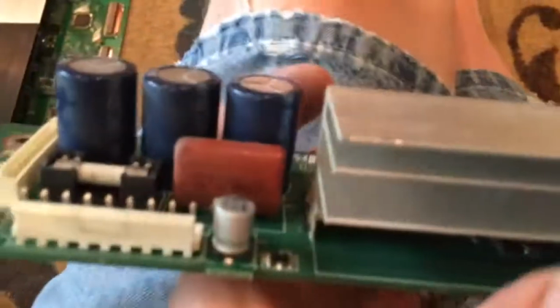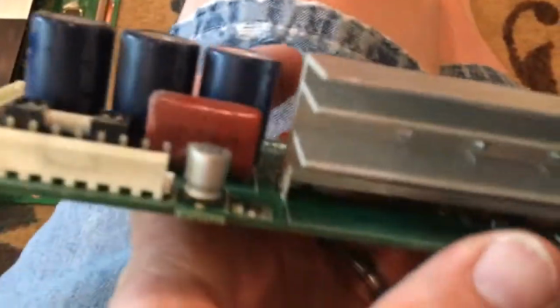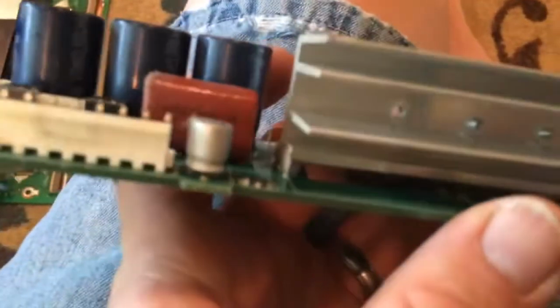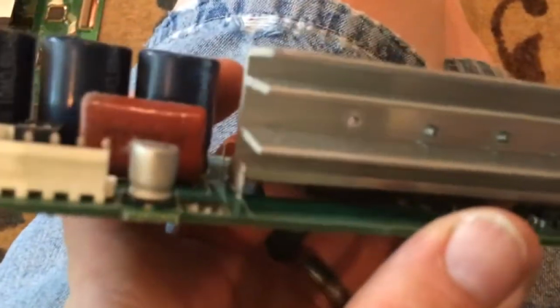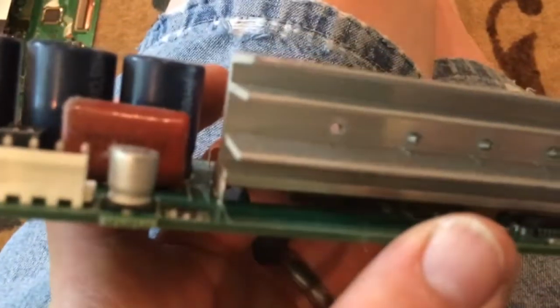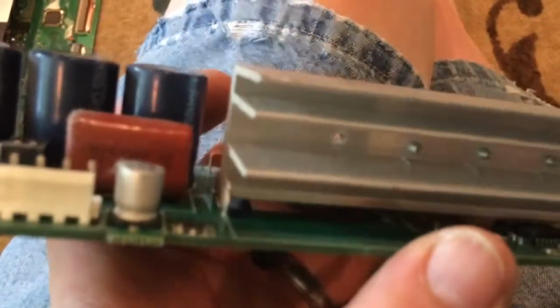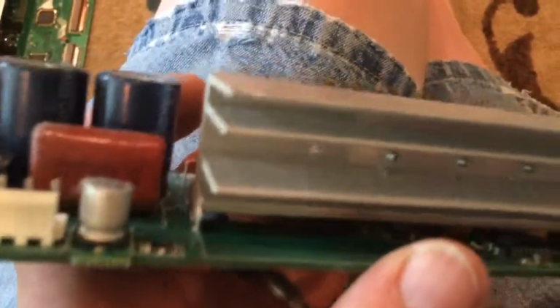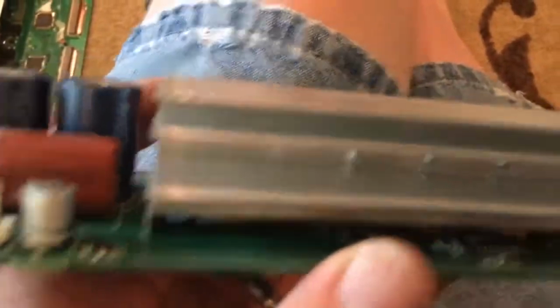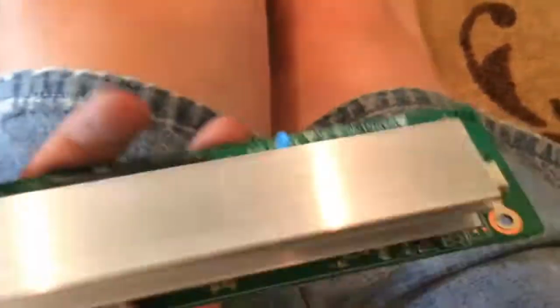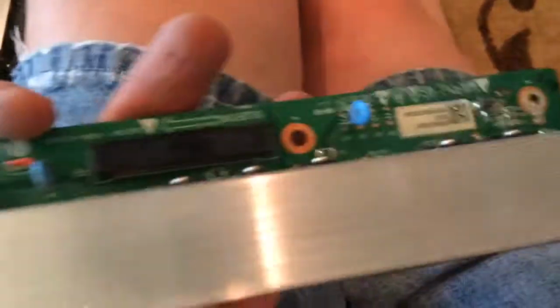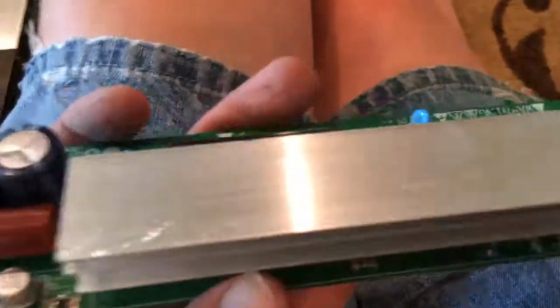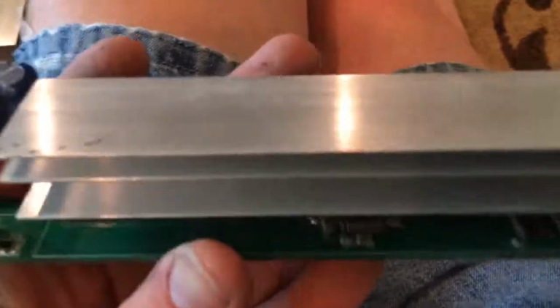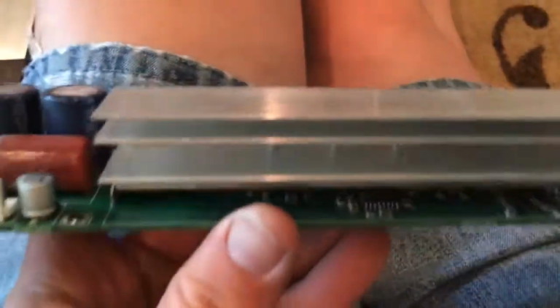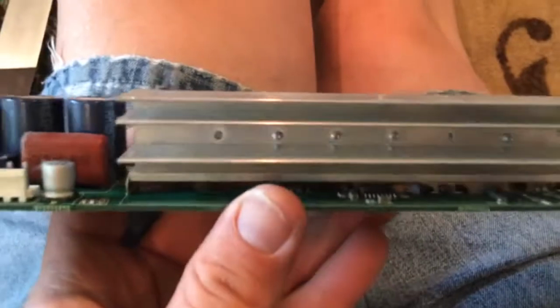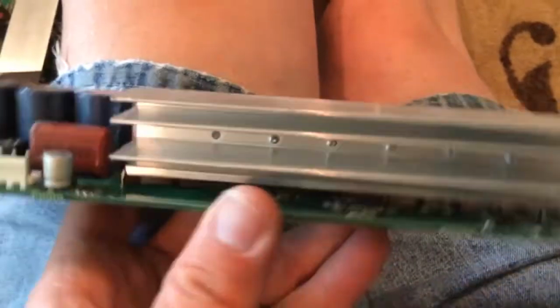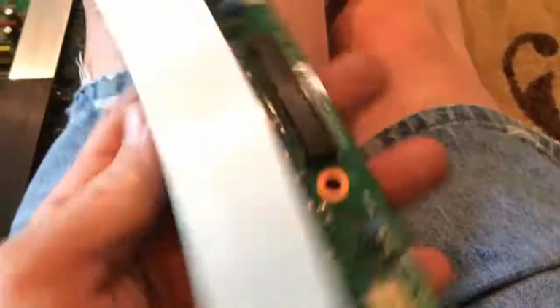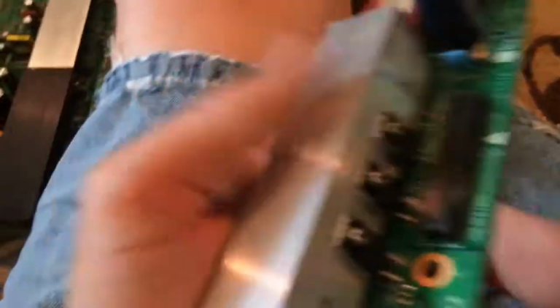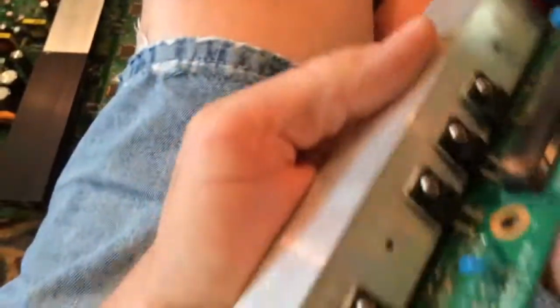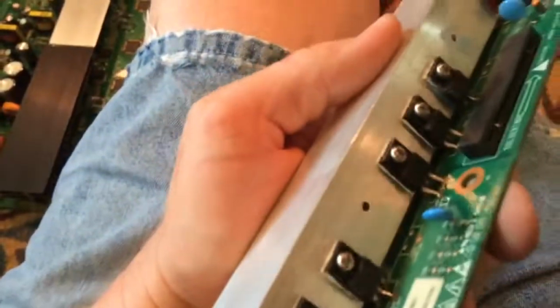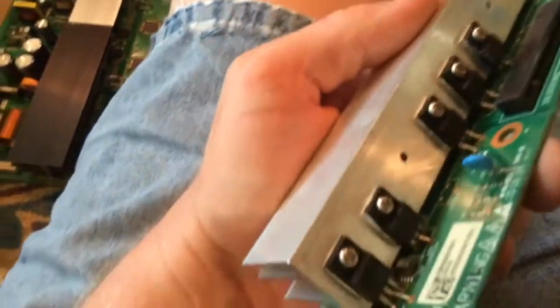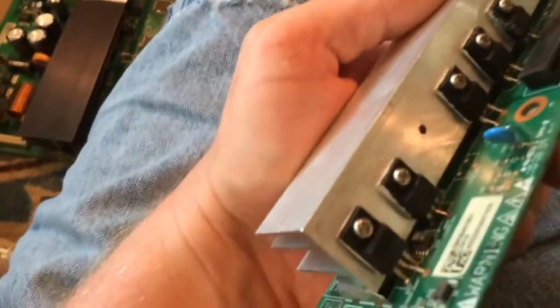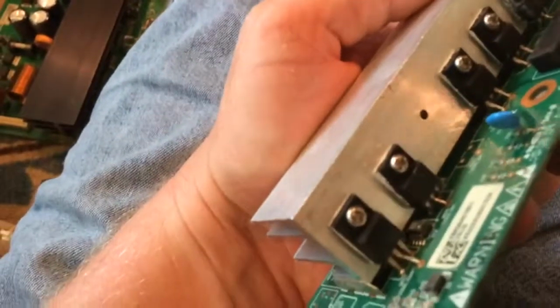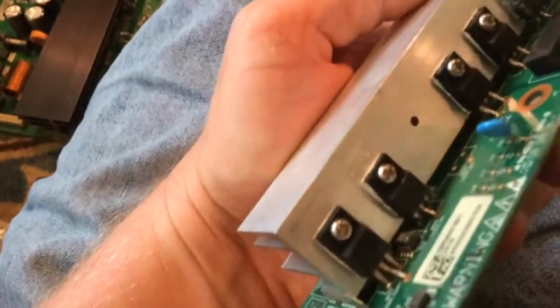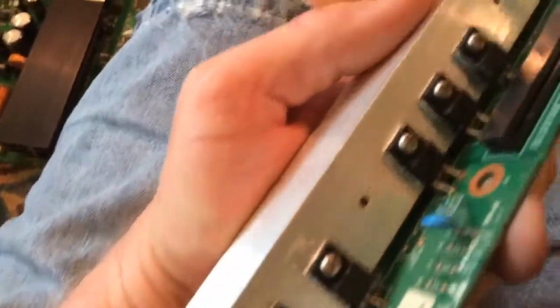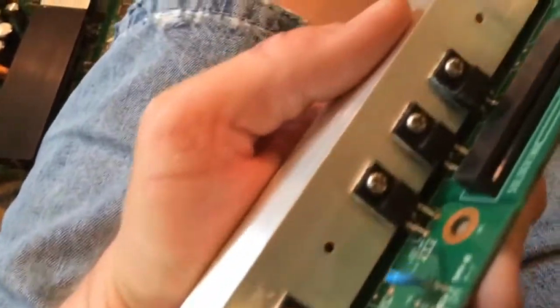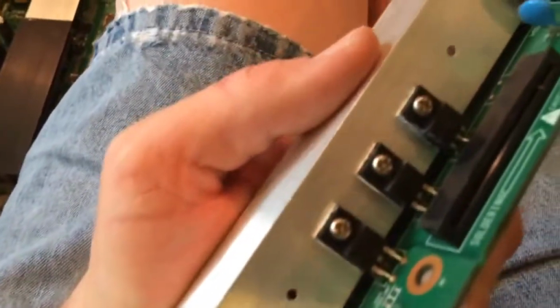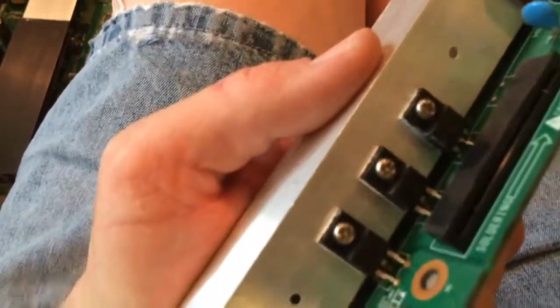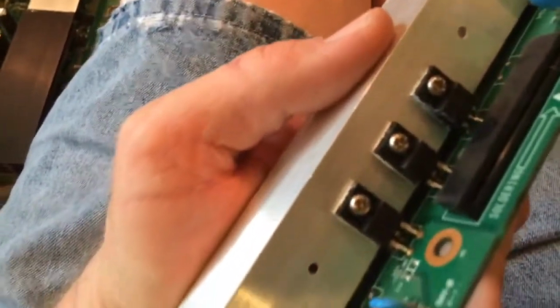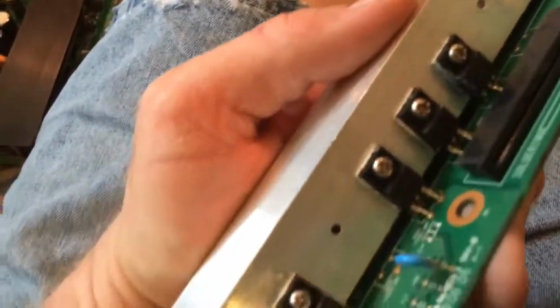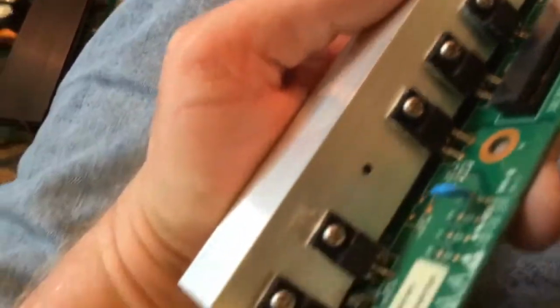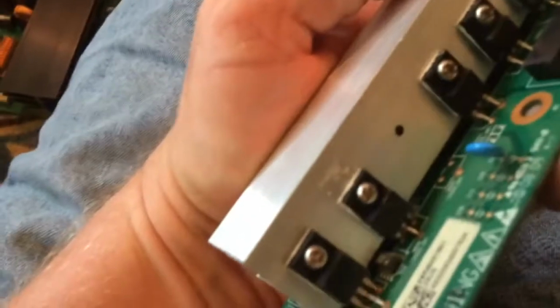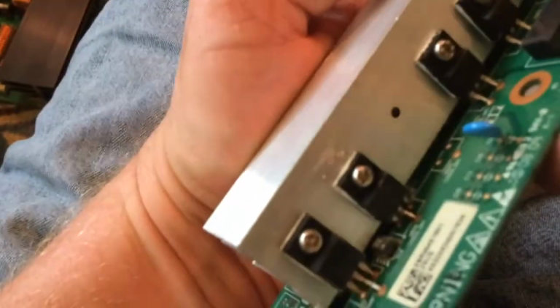There's one, two, three, four, five, six, seven, eight heat sinks in this thing. And a whole mess of these regulators — I'm going to pull those out.